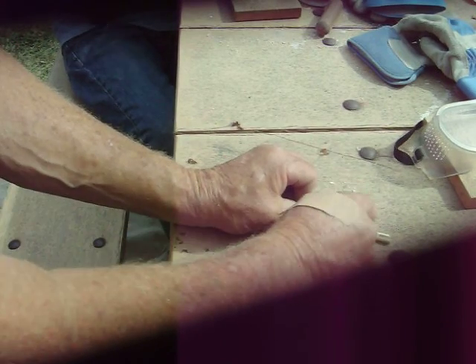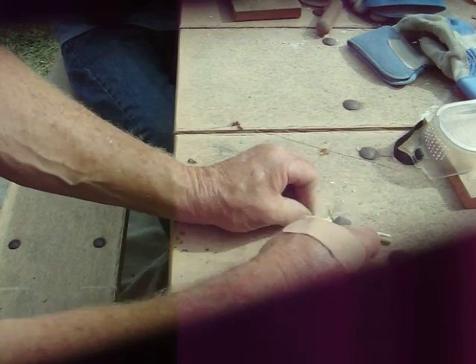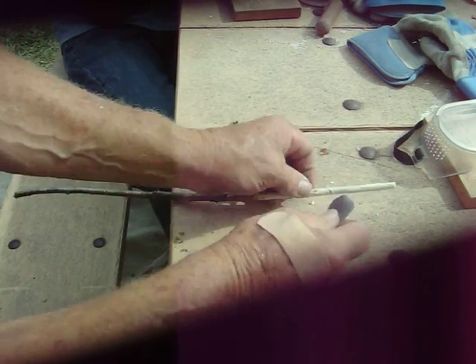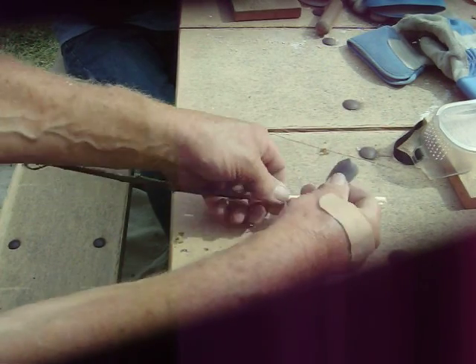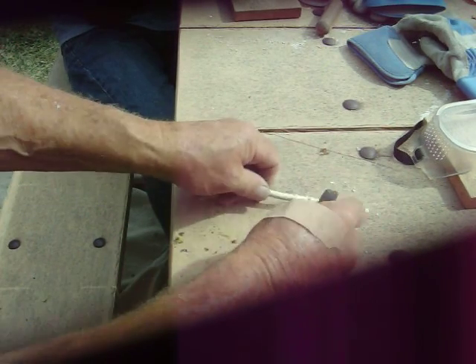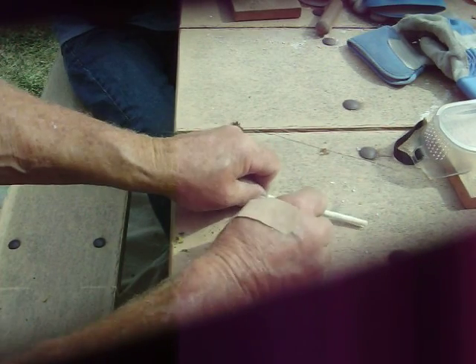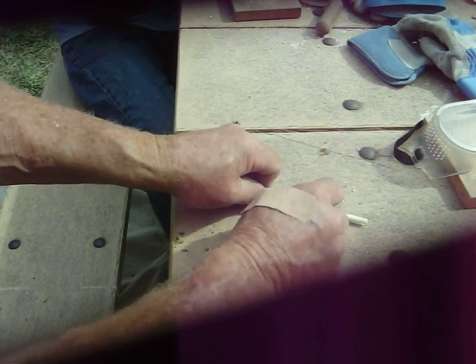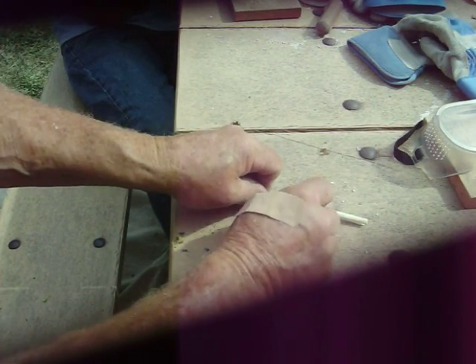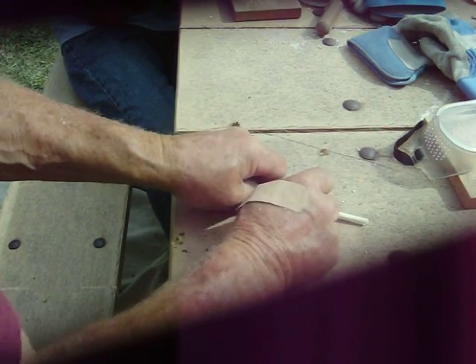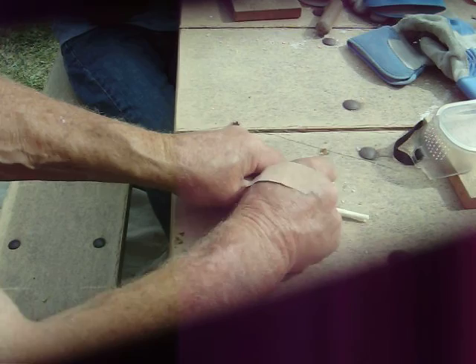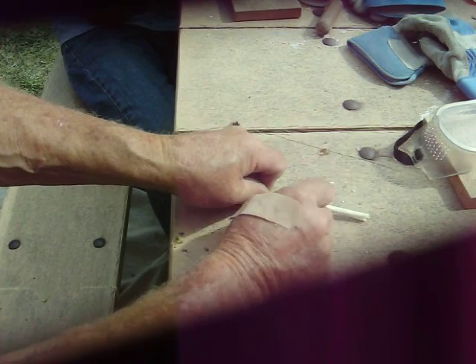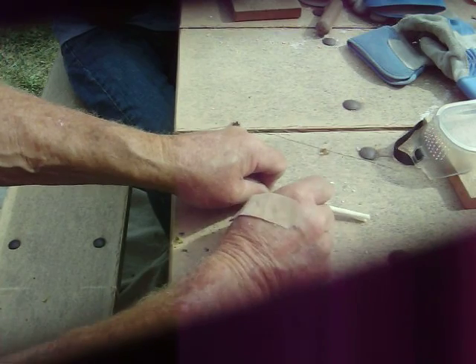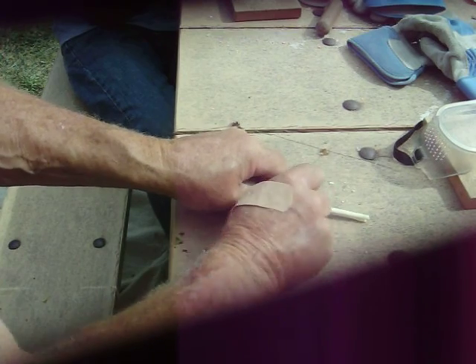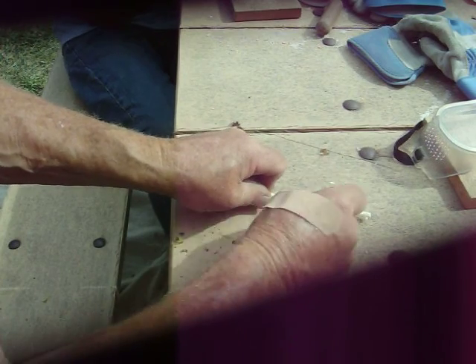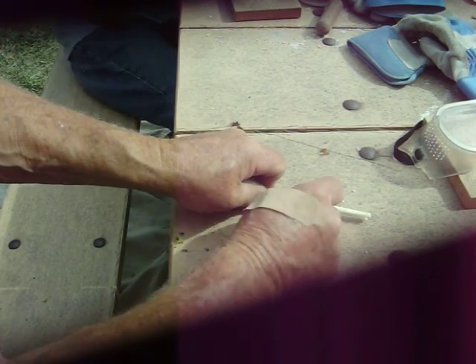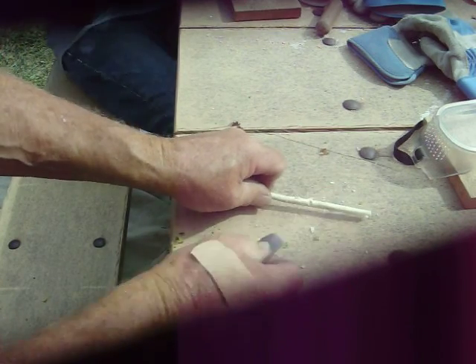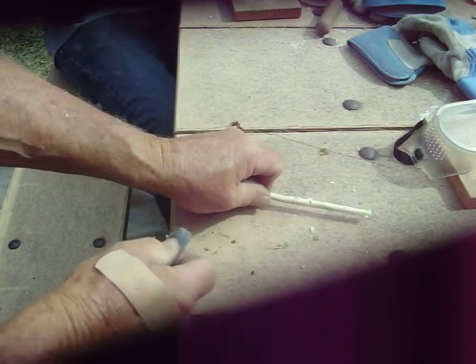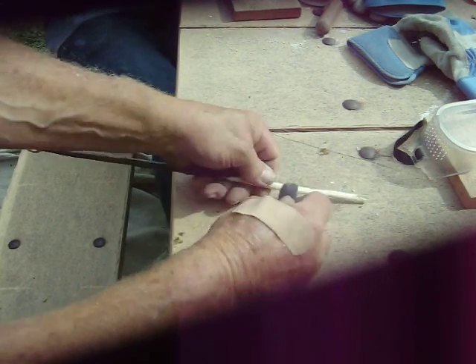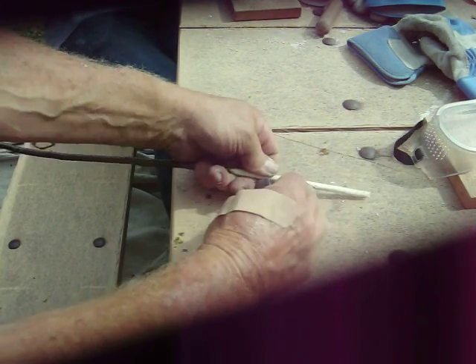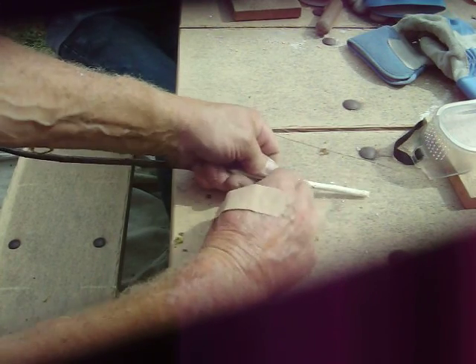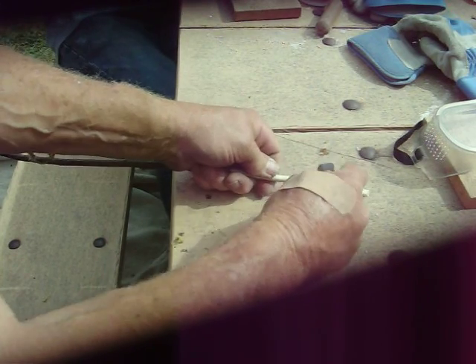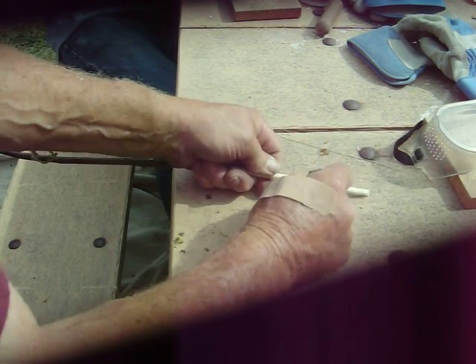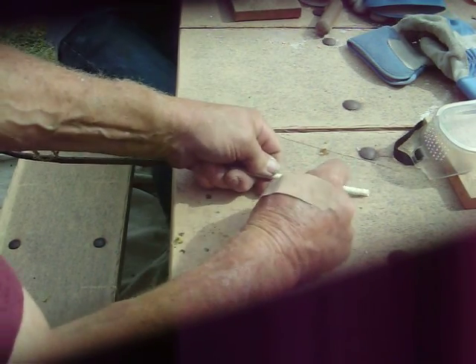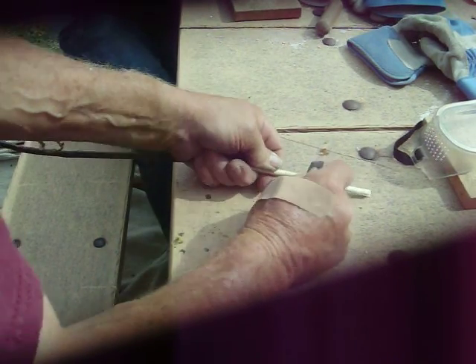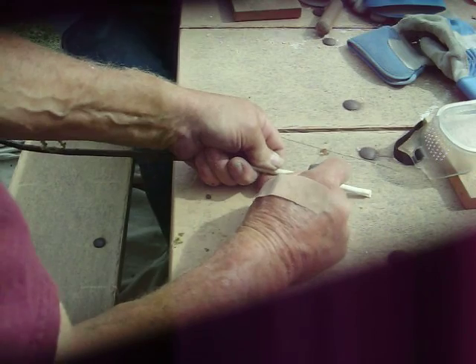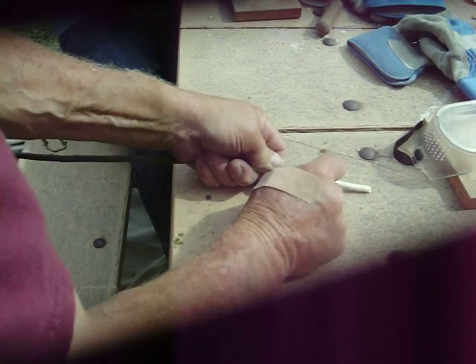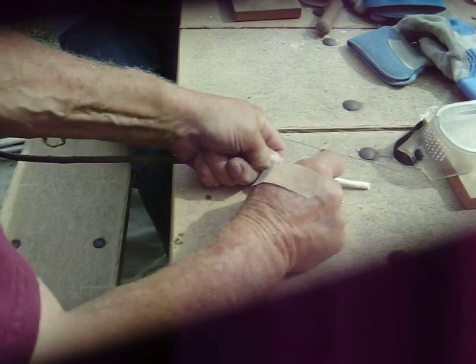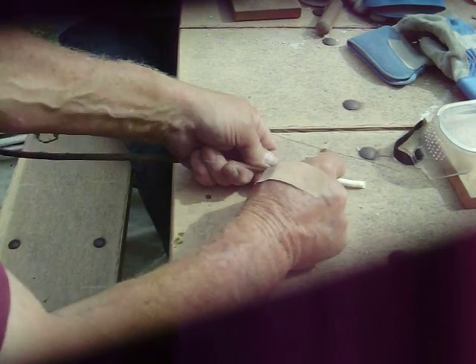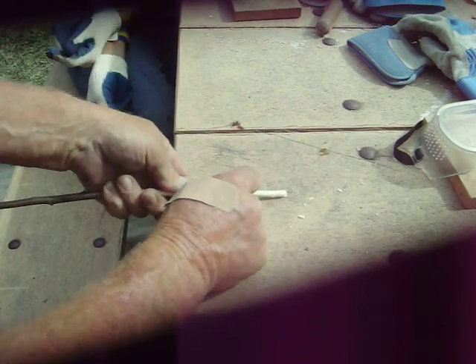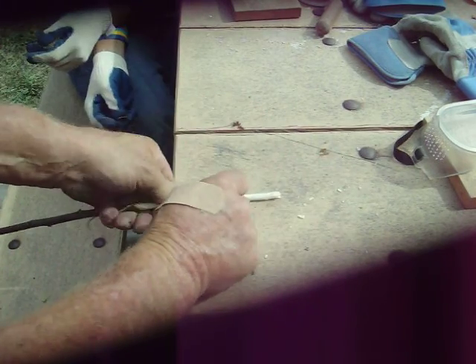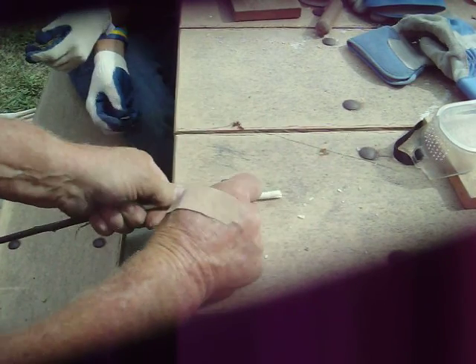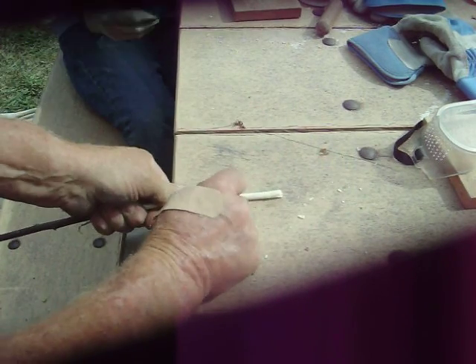Now we're going to turn it 90 degrees and take a little notch here — it doesn't have to be a very big one. Then we're going to turn it over and take another notch on the other side. It doesn't have to be a big one.